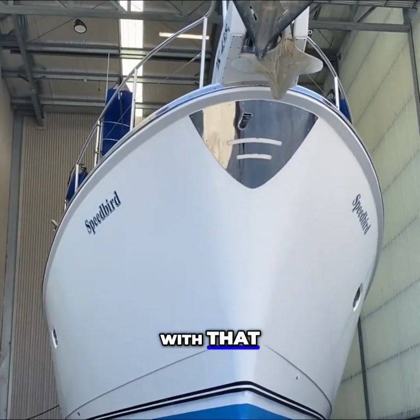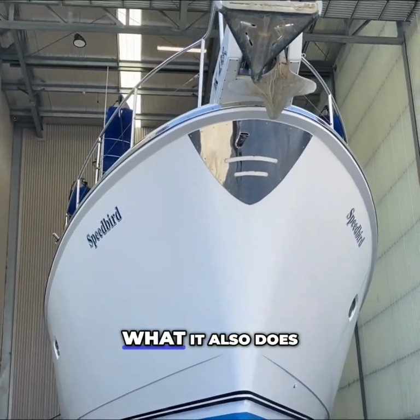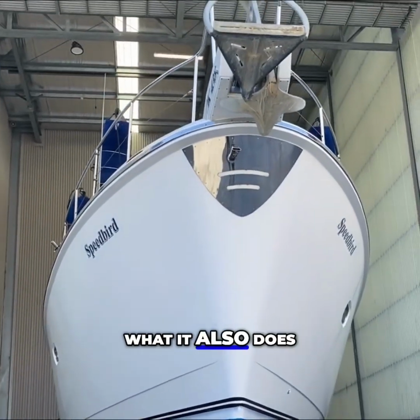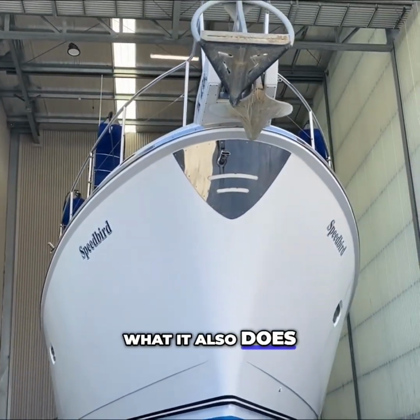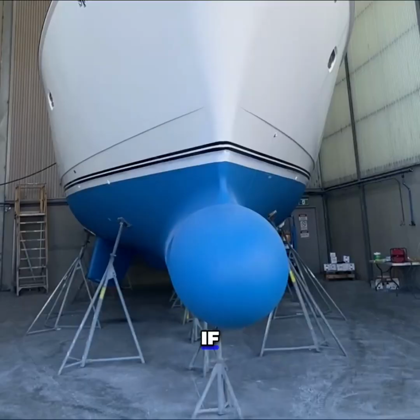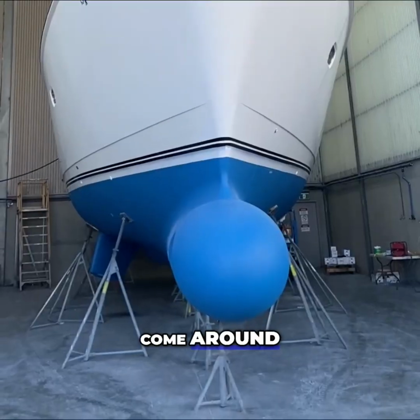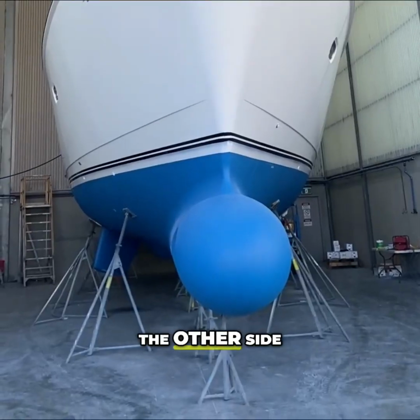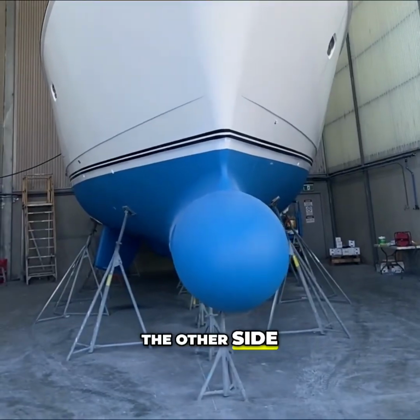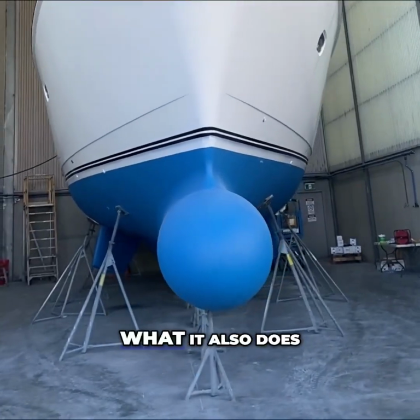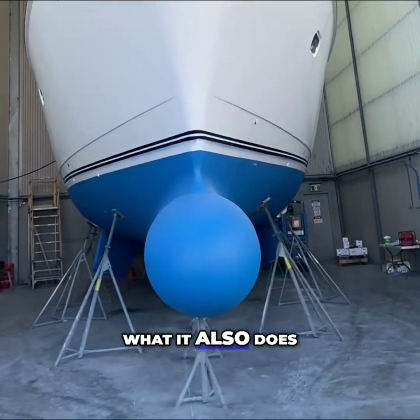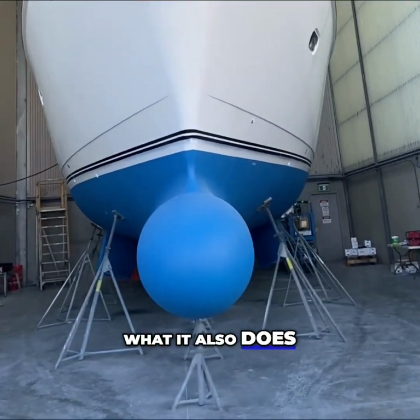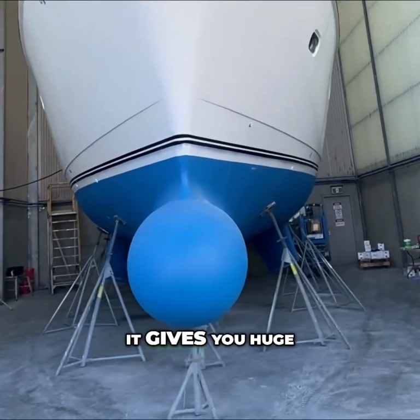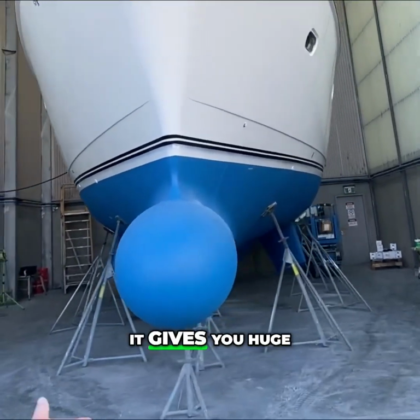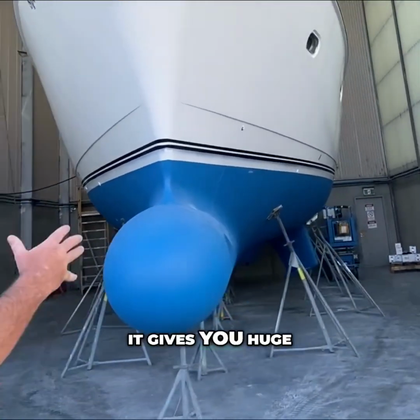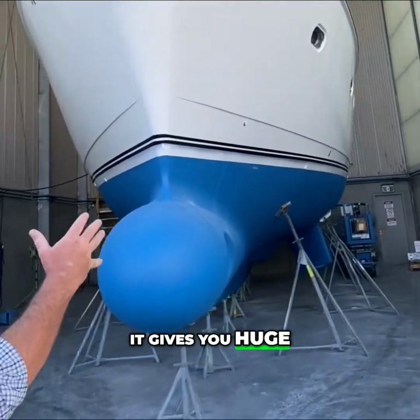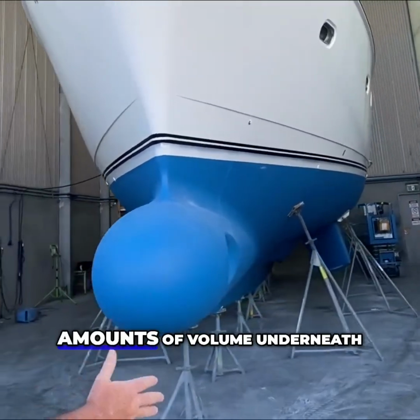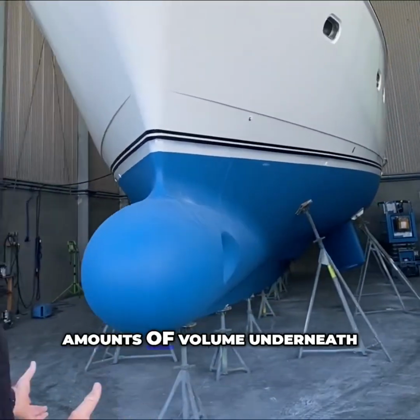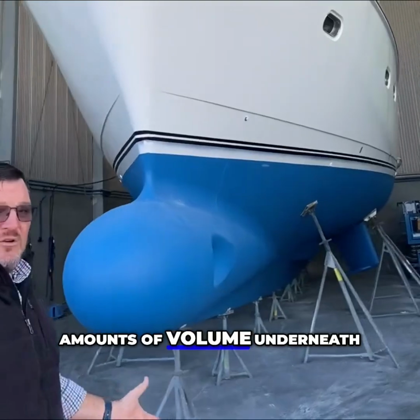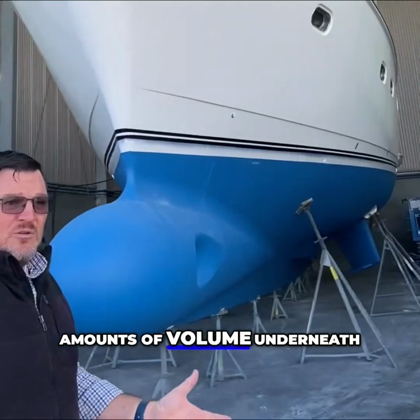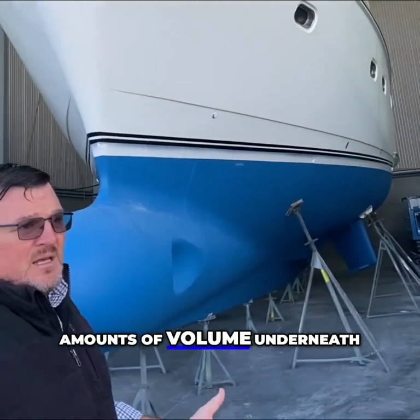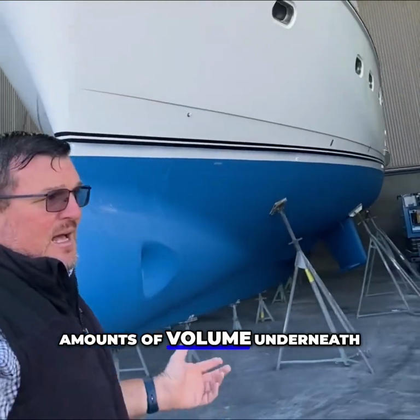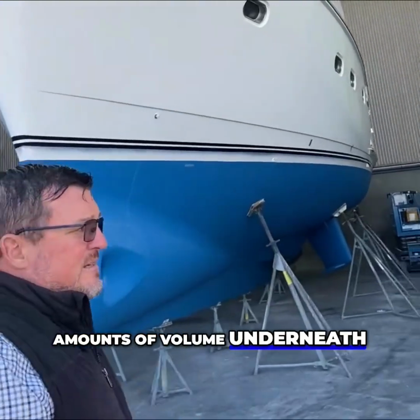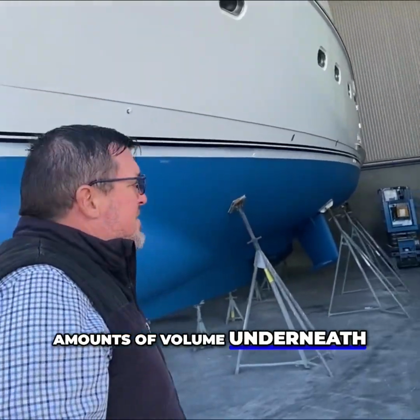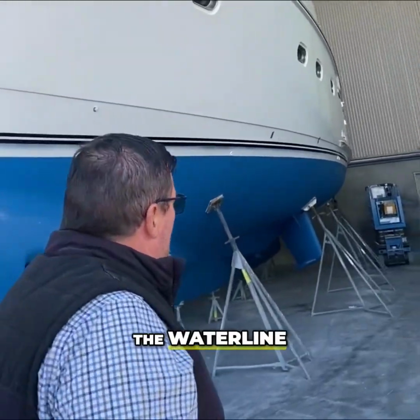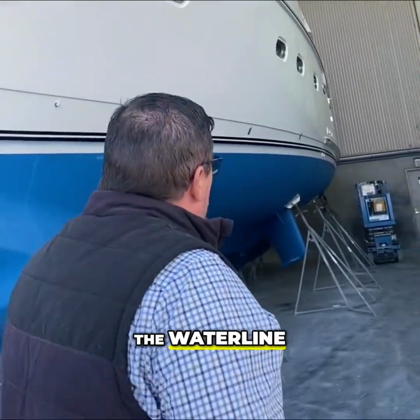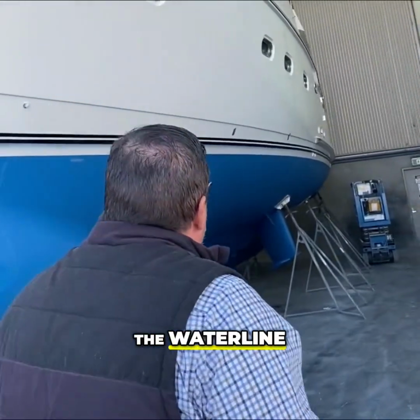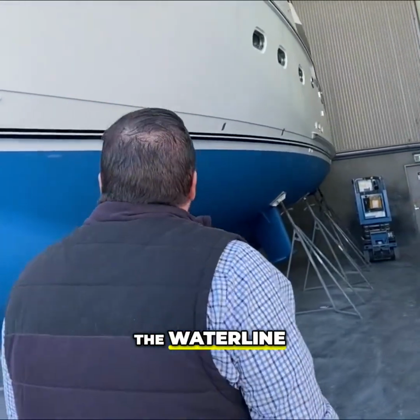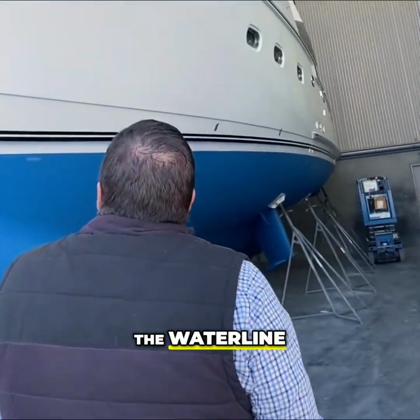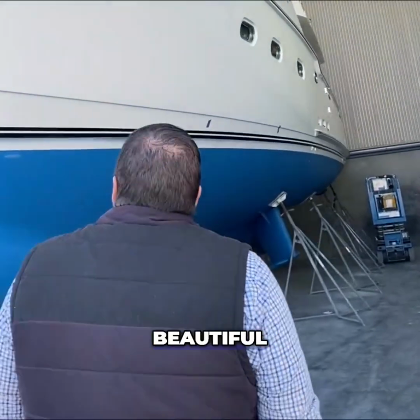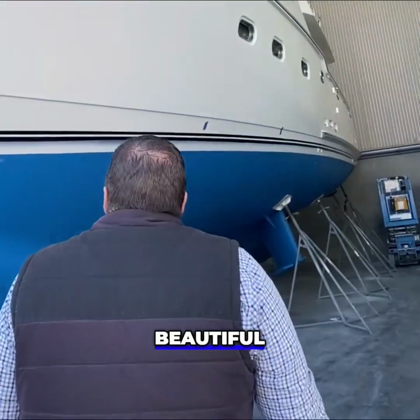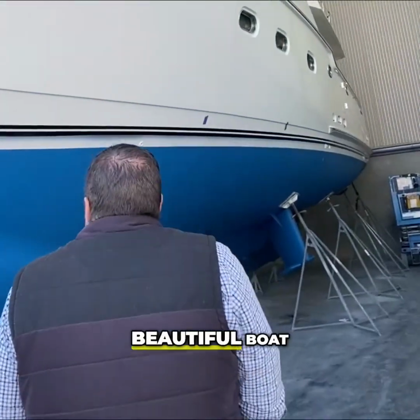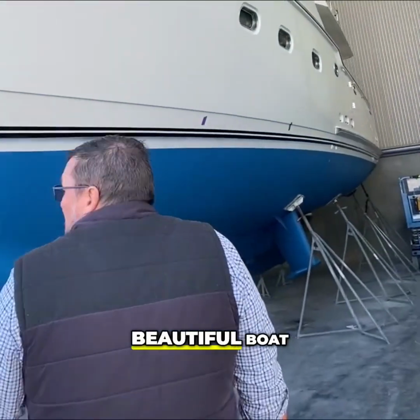Coming around the other side, the bulbous bow also gives you huge amounts of volume underneath the waterline. Beautiful, beautiful boat.